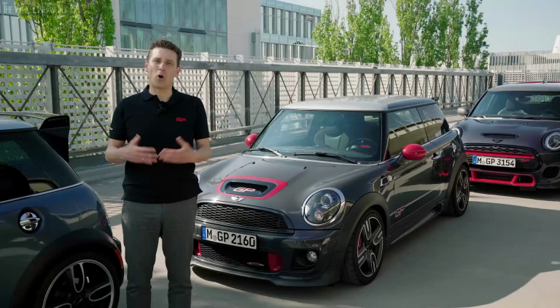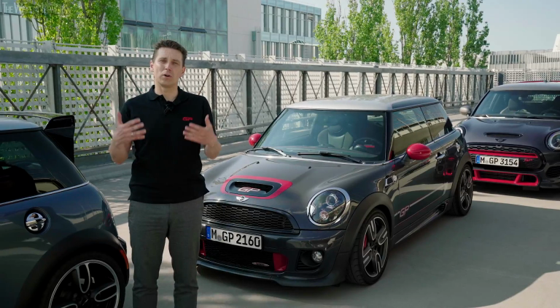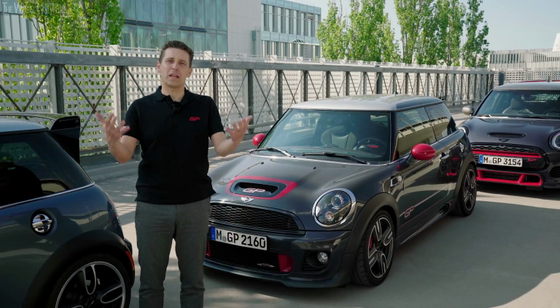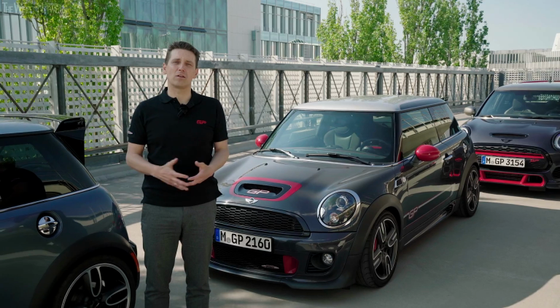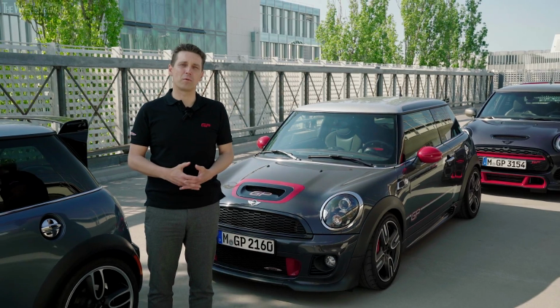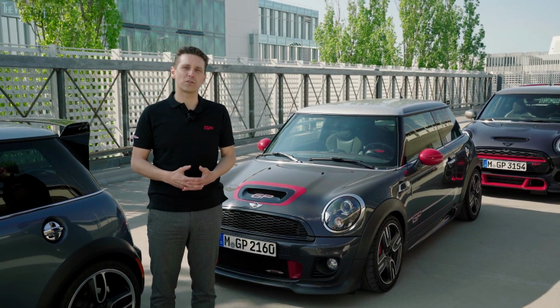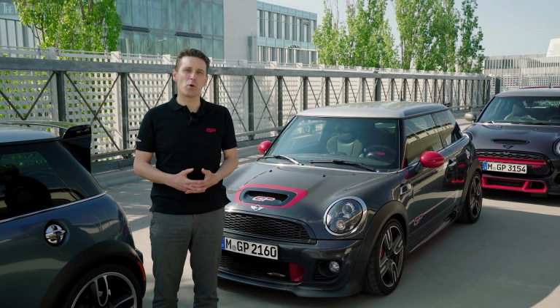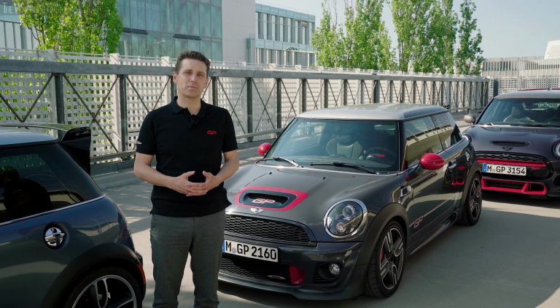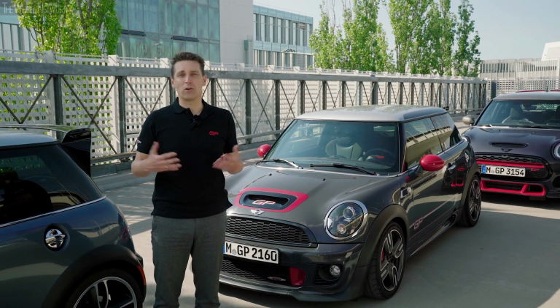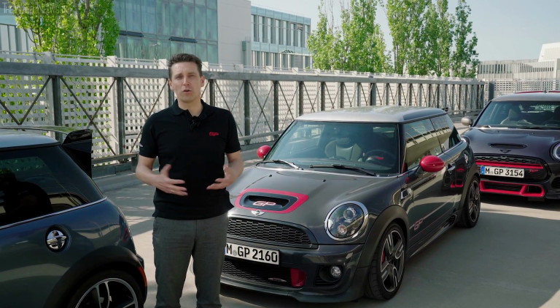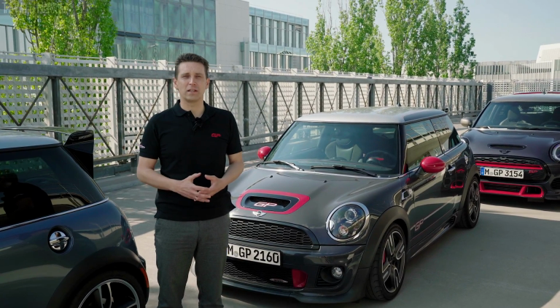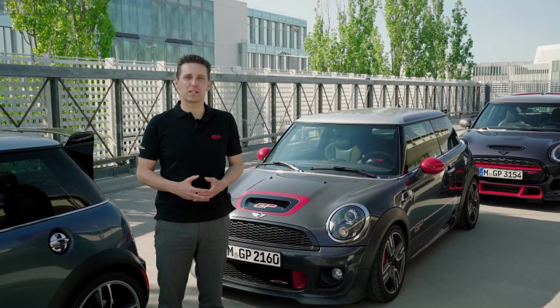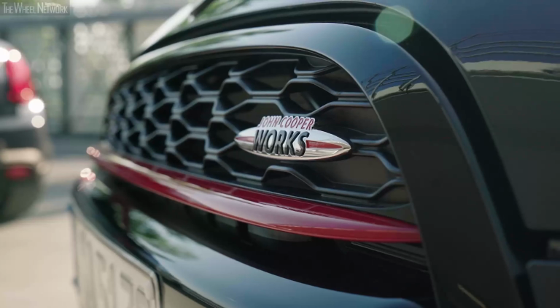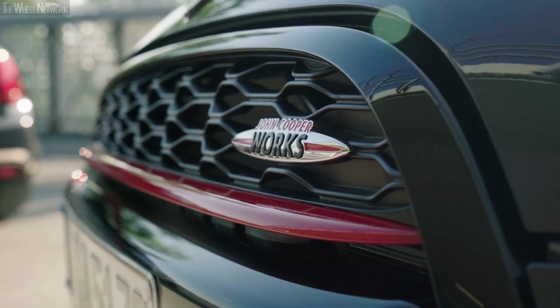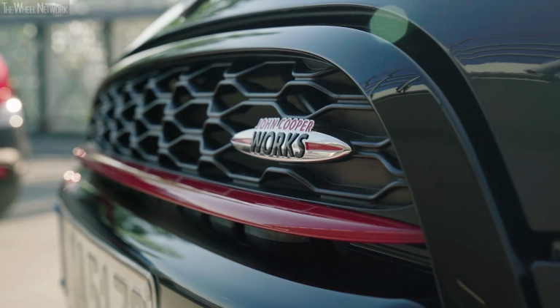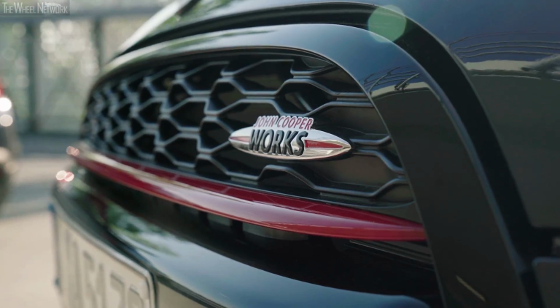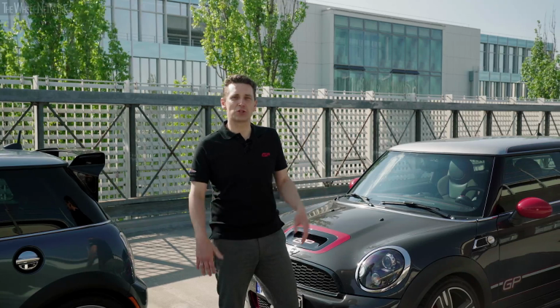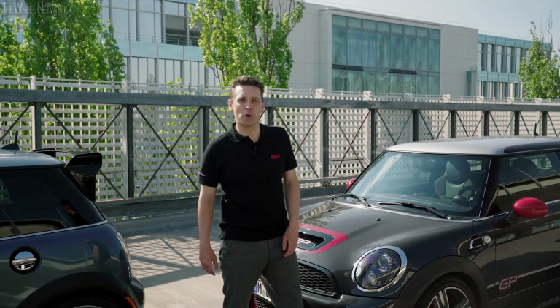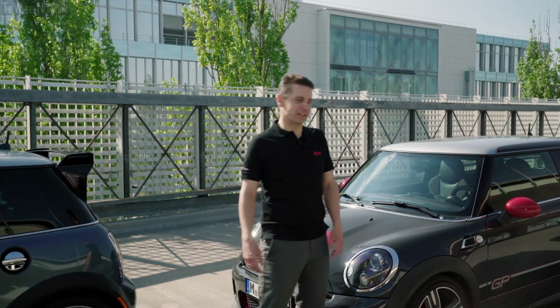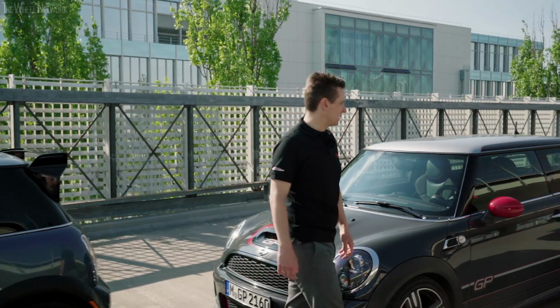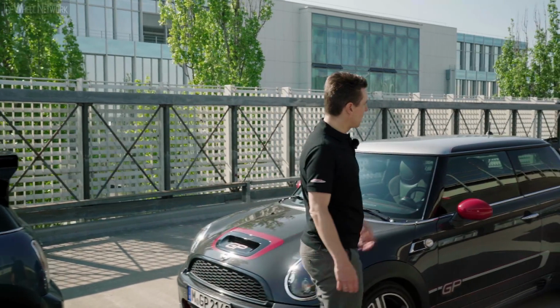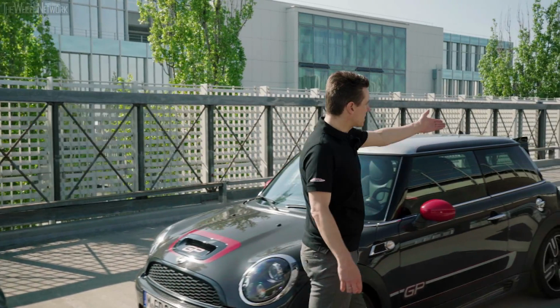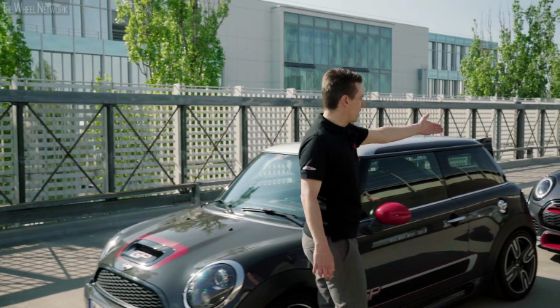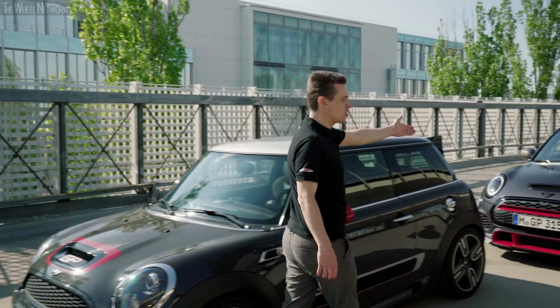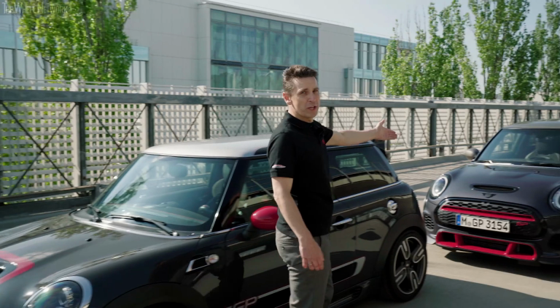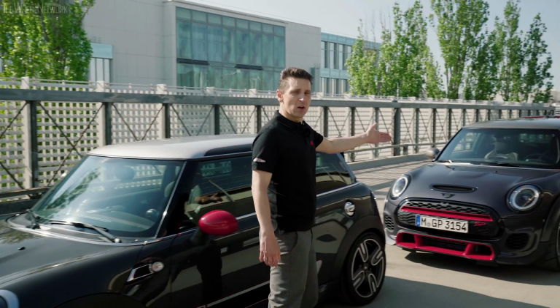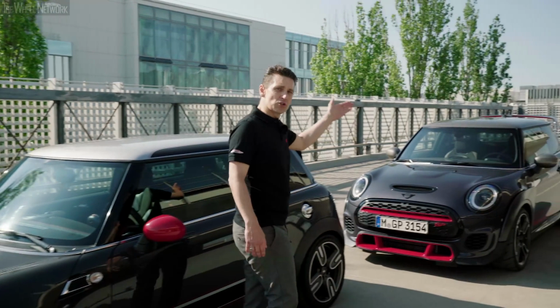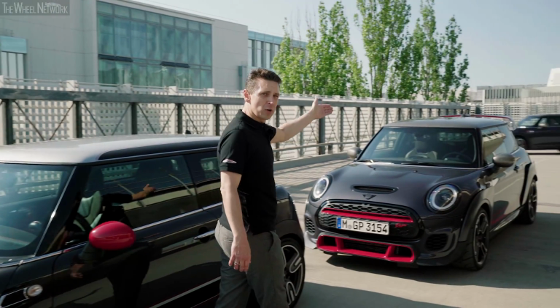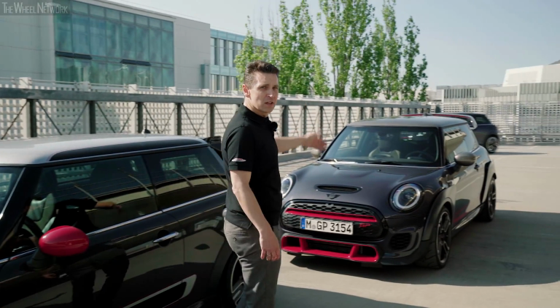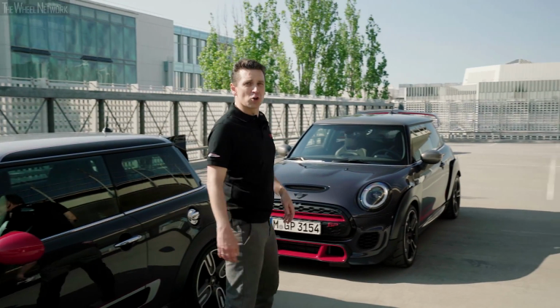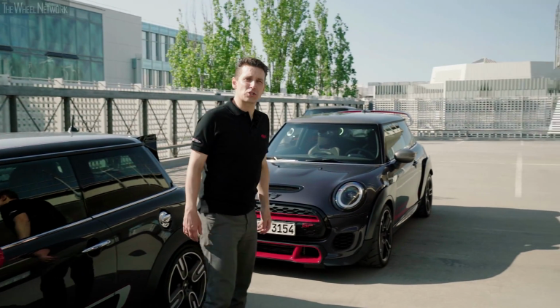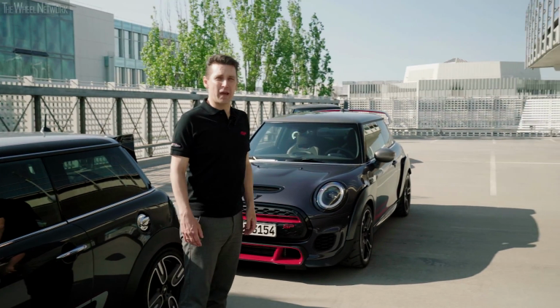All were the pinnacle of the performance brand John Cooper Works and all were offered in limited series at their time. So what's next on the John Cooper Works brand? Based on the GP3, we also developed the John Cooper Works GP pack.